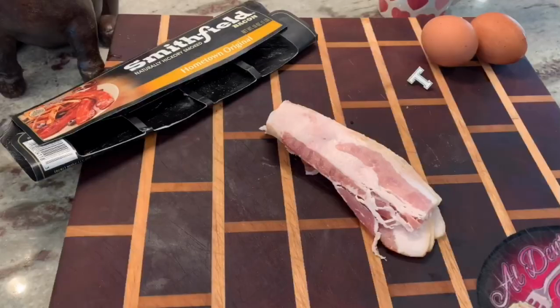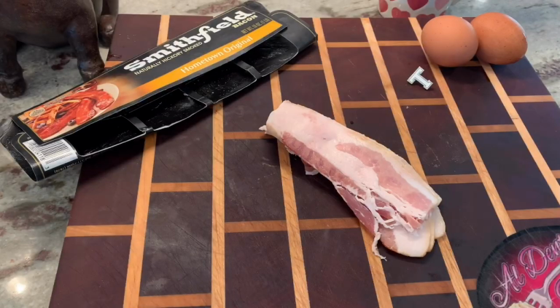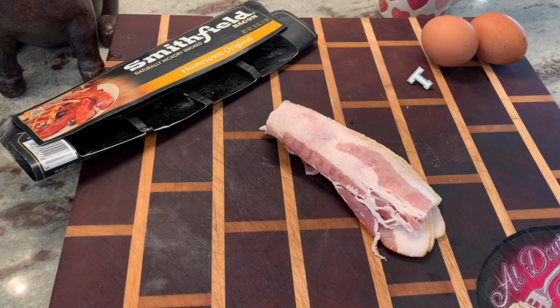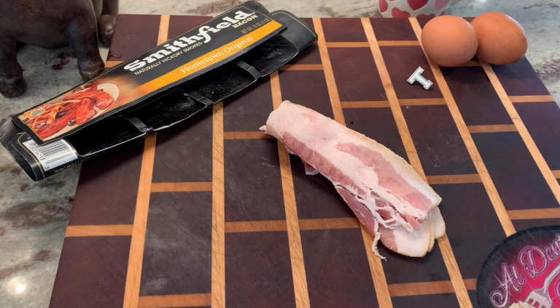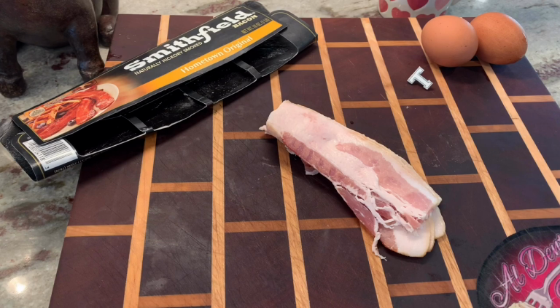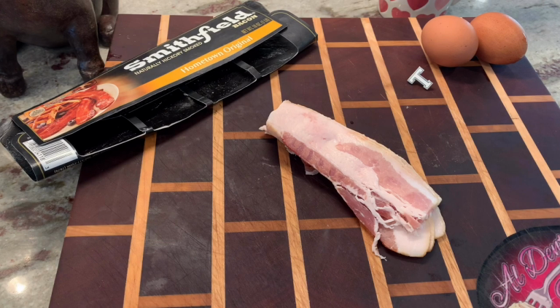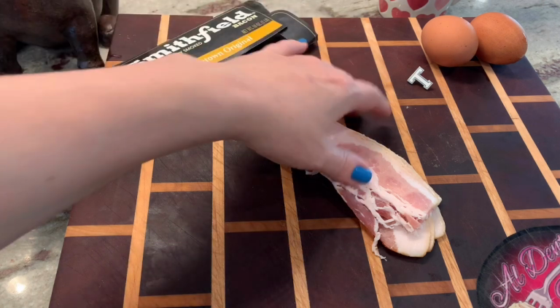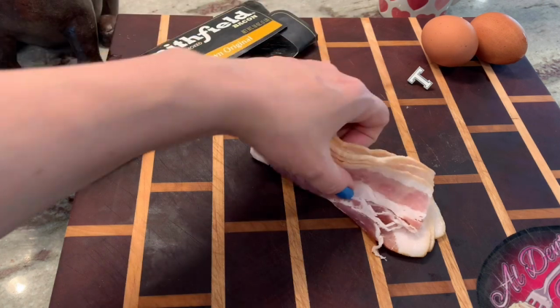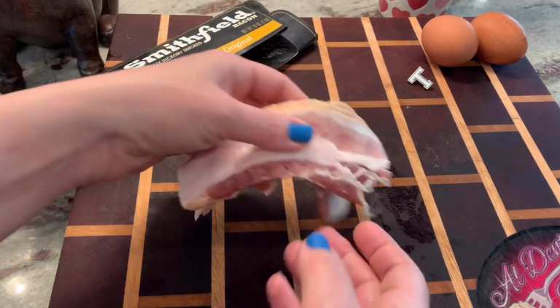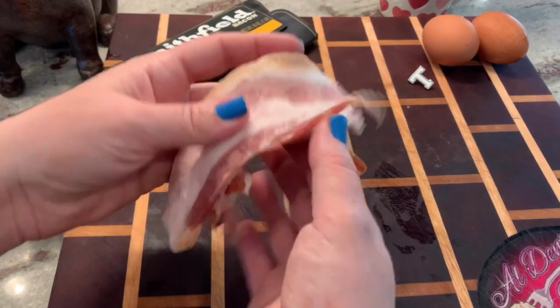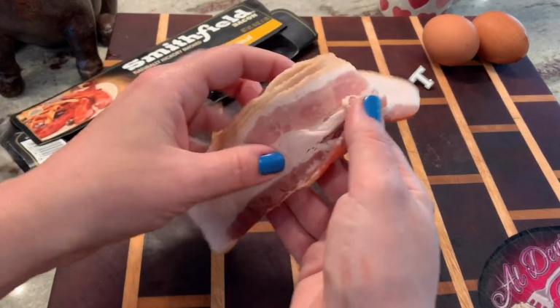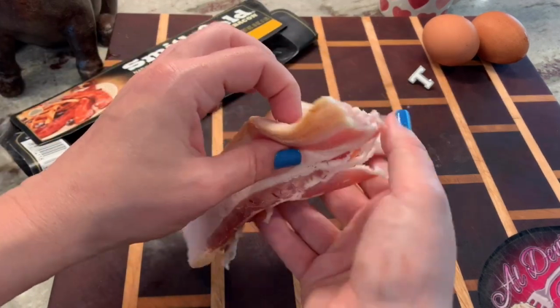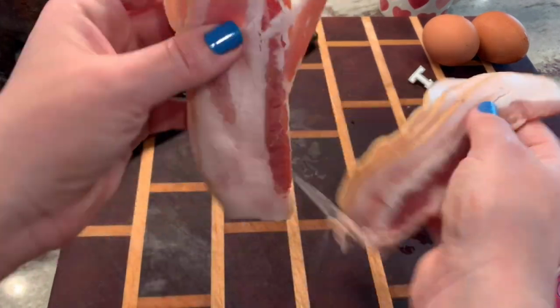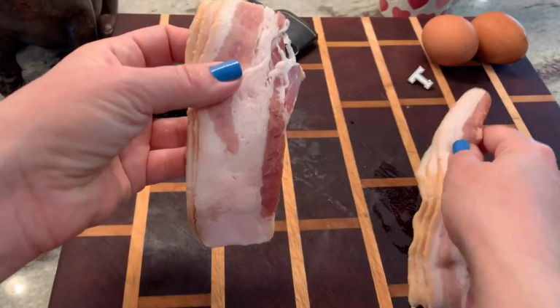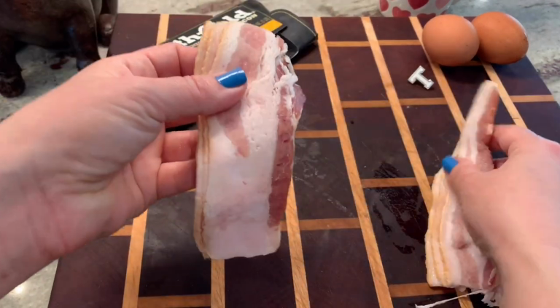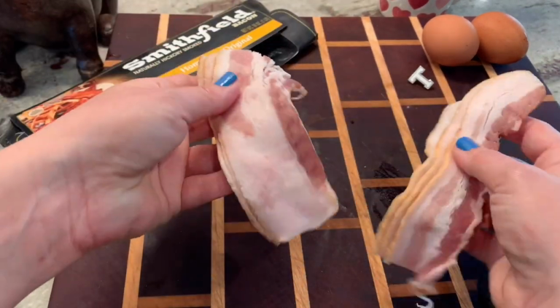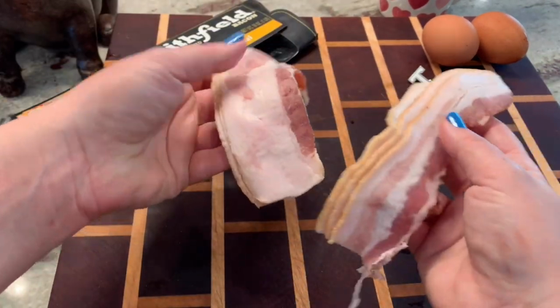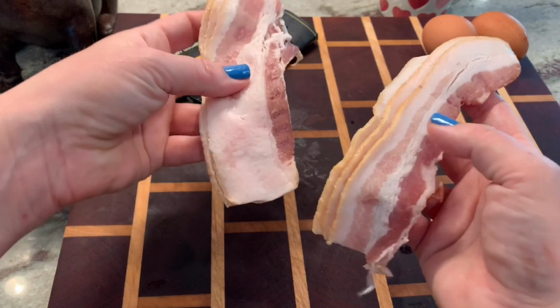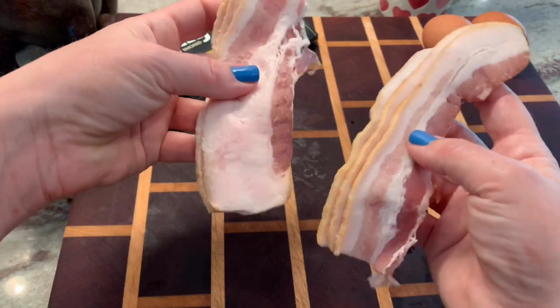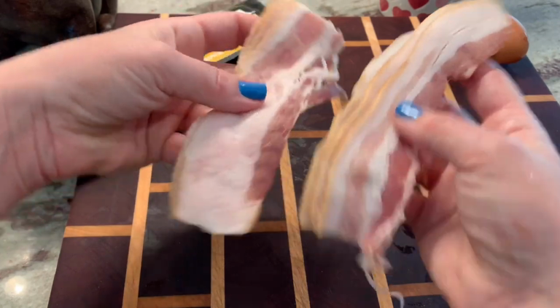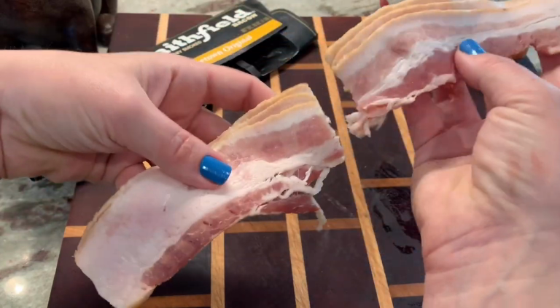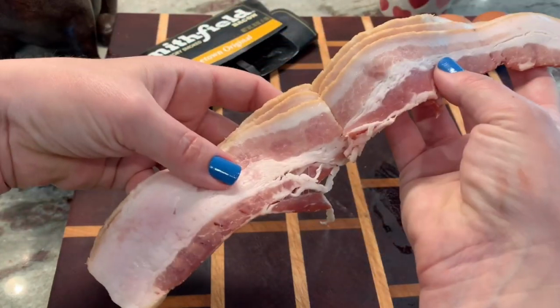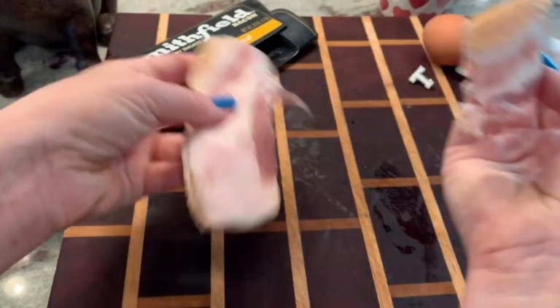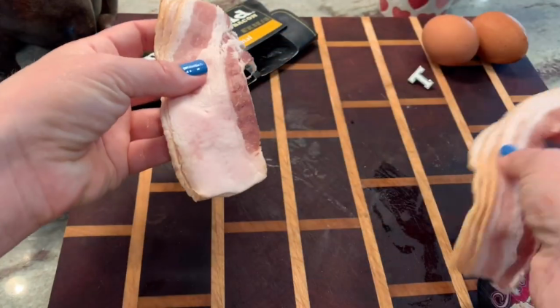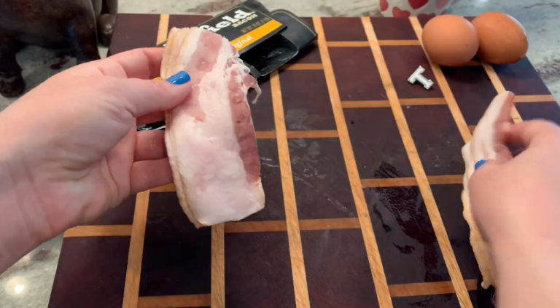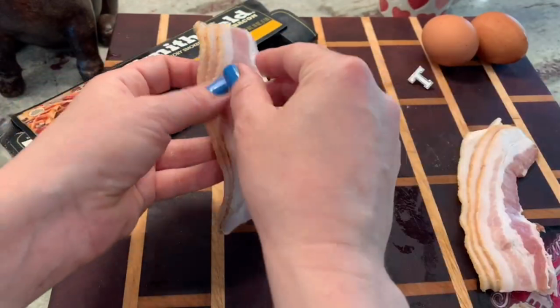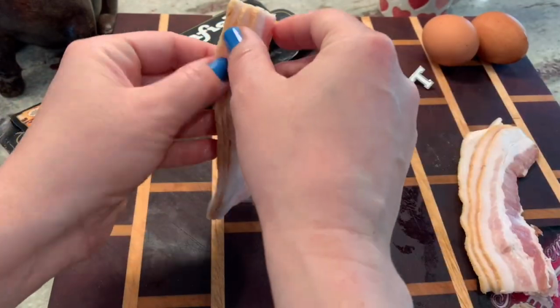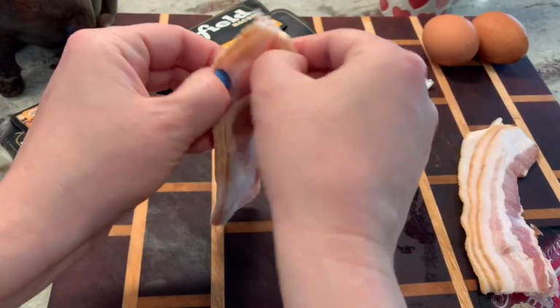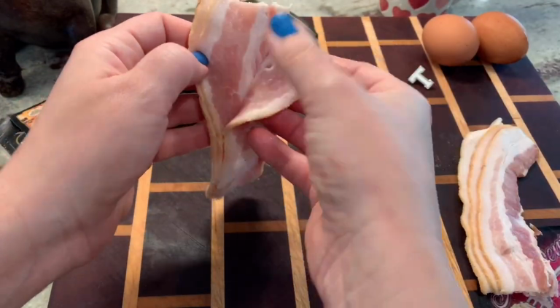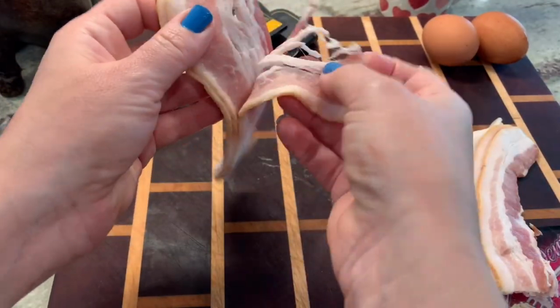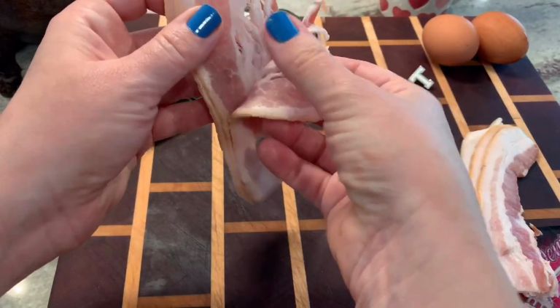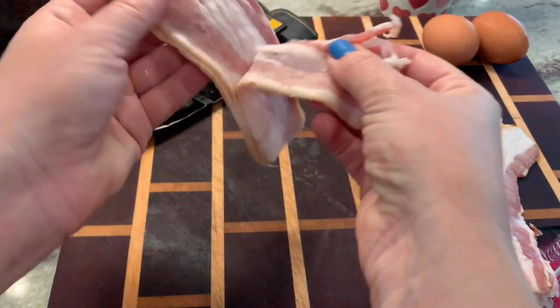I'm using Smithfield bacon today because I'm obsessed with it — it's the best bacon, if you haven't tried it you have to. So the first thing I did was cut the bacon in half, super easy.